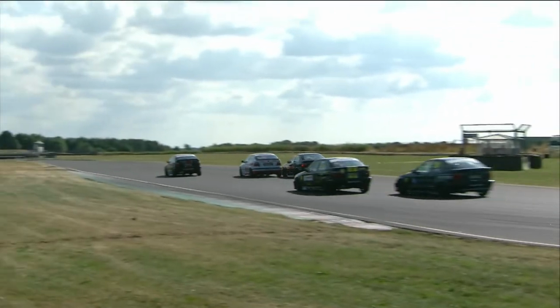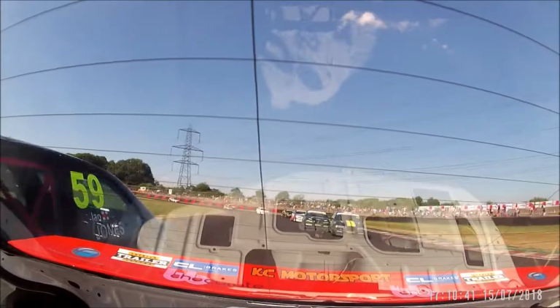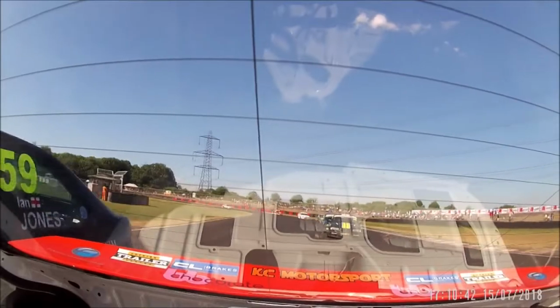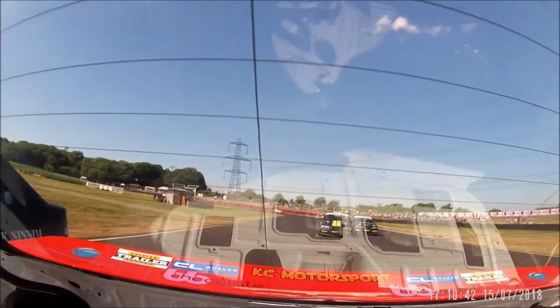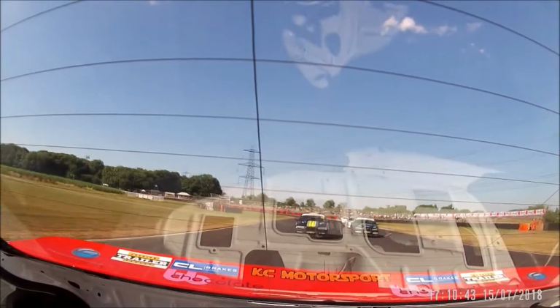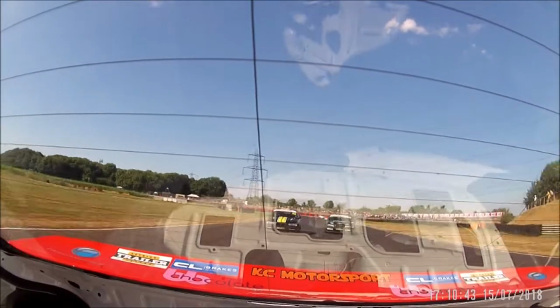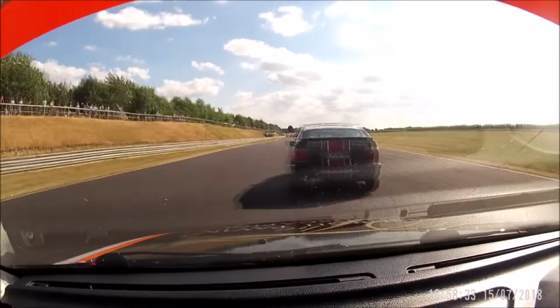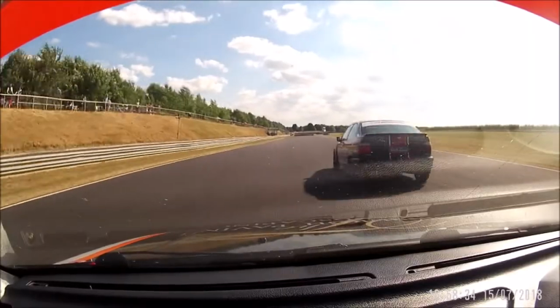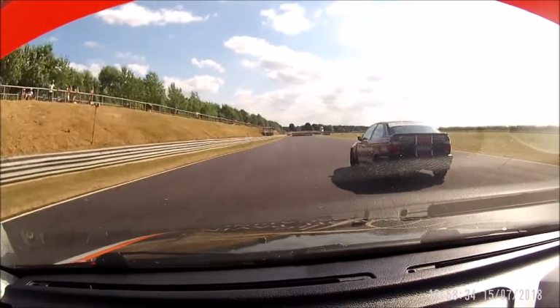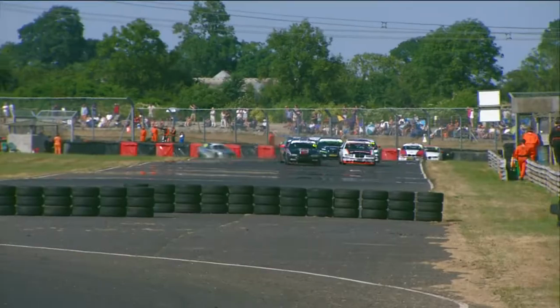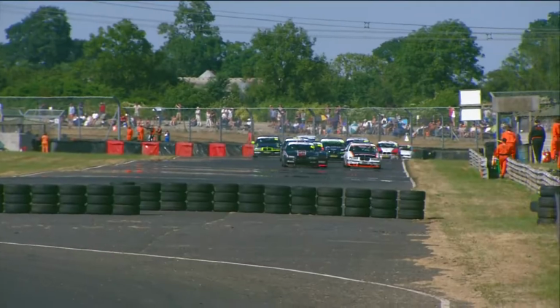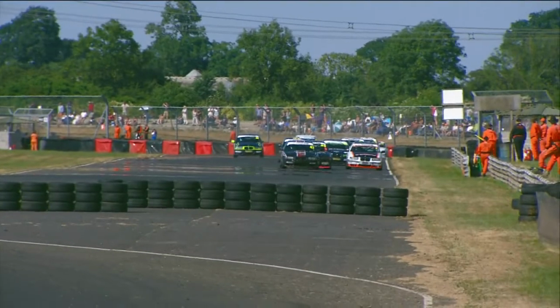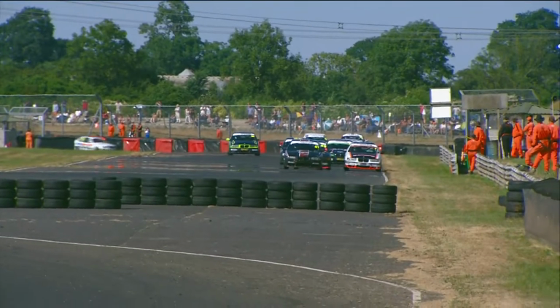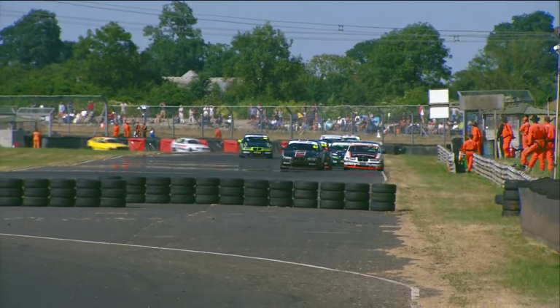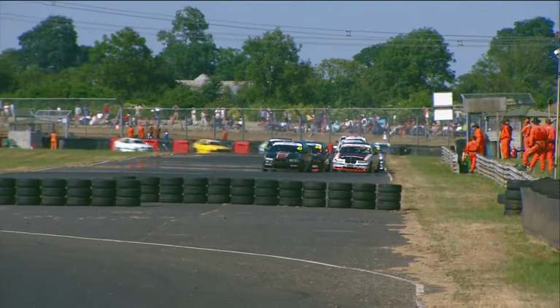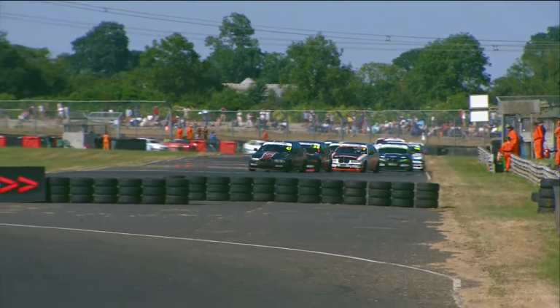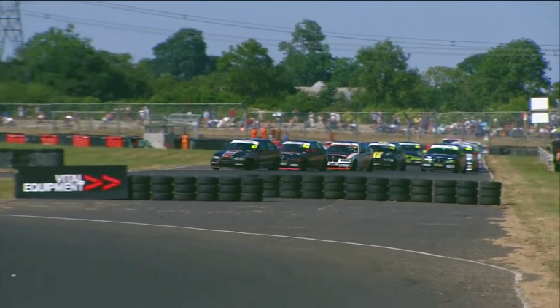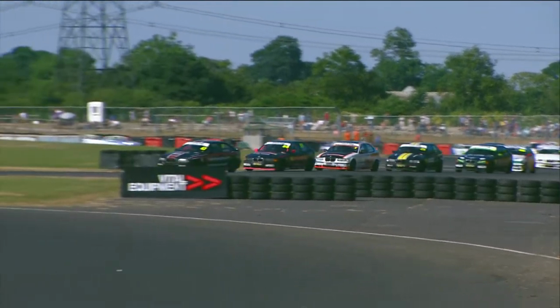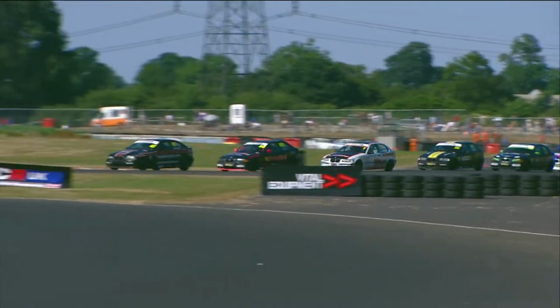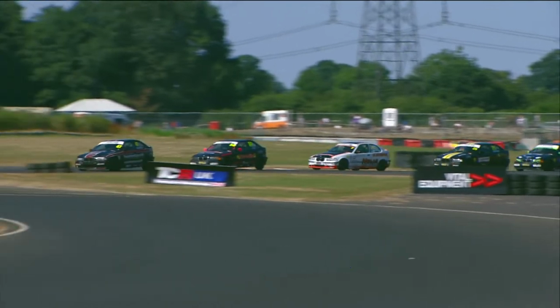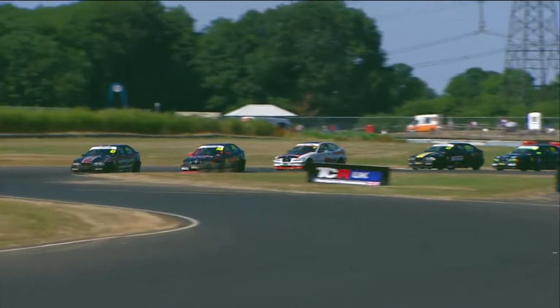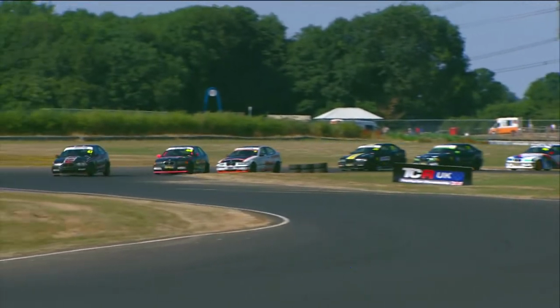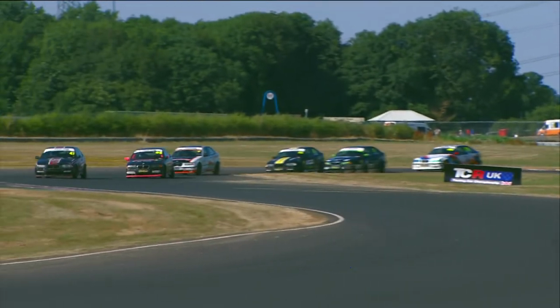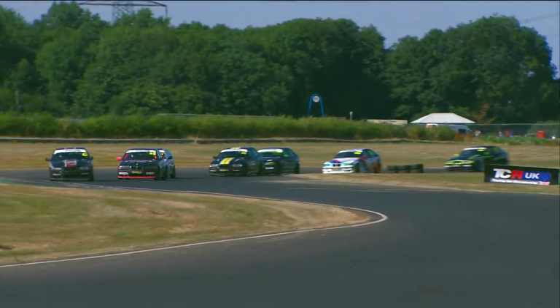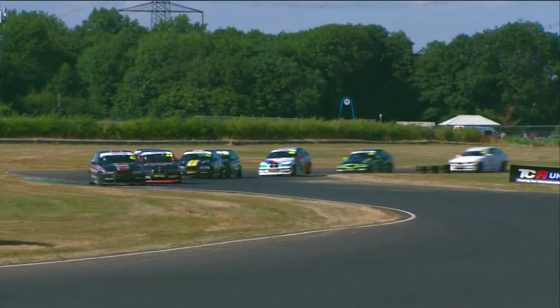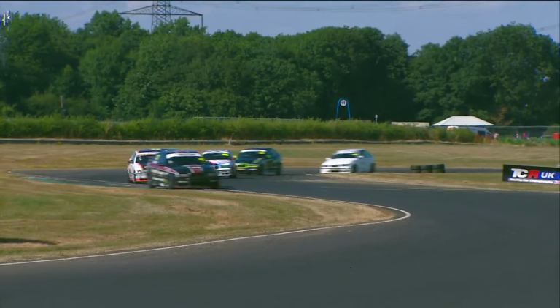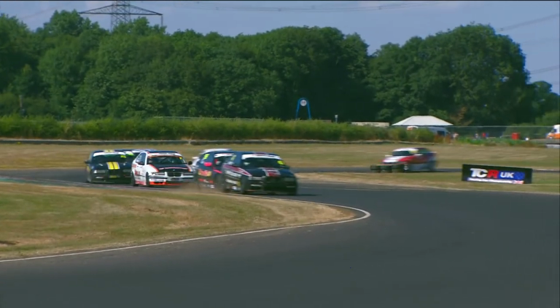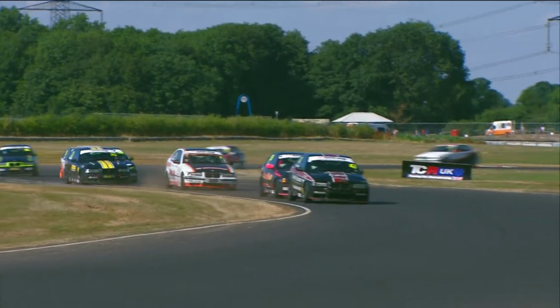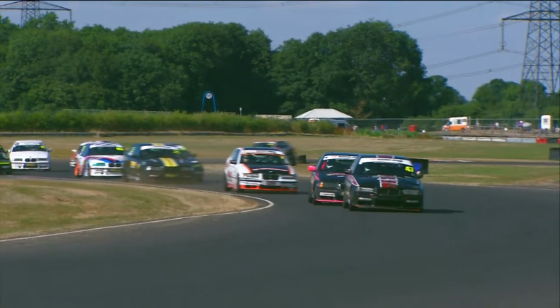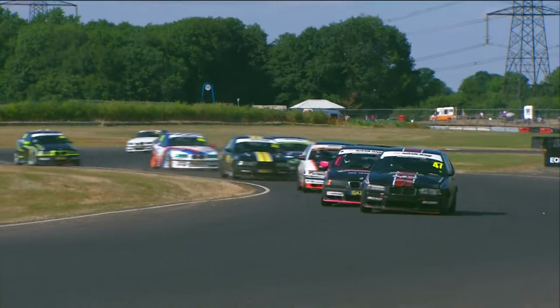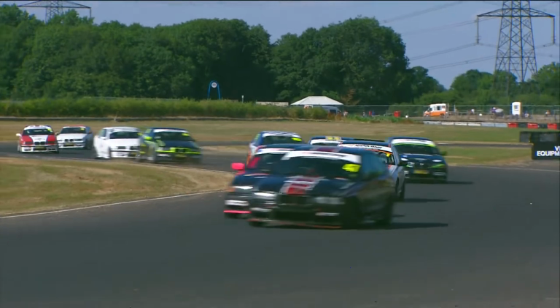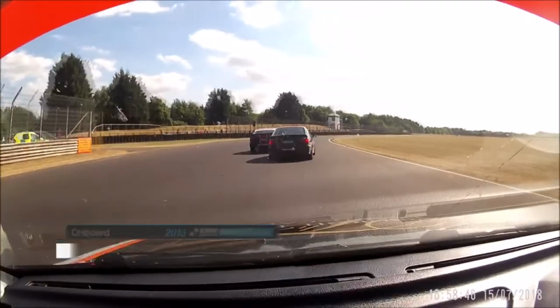Jones tries to fight back up the inside of Steven Daley — and he's got the gap. Ian Jones goes back through into second place. Hunter leads the way, Jones second. Hunter a bit wide out of the pits section though, and Ian Jones might have some ideas about getting the race lead back.